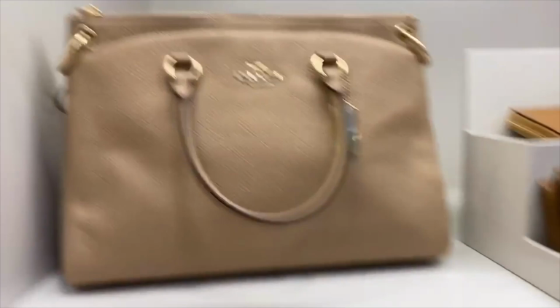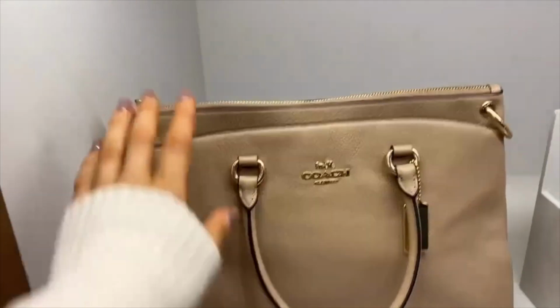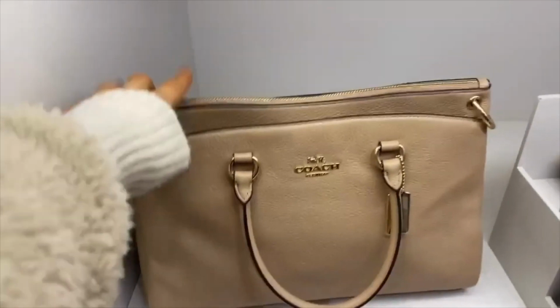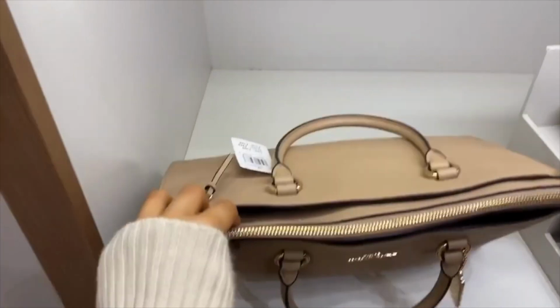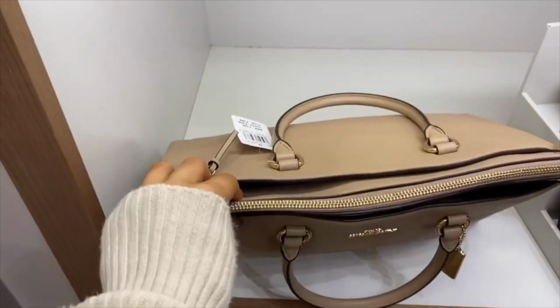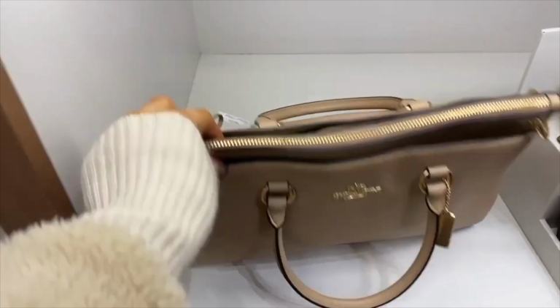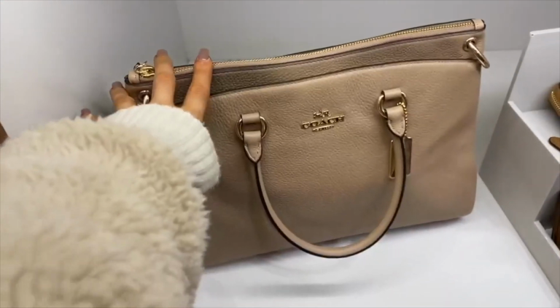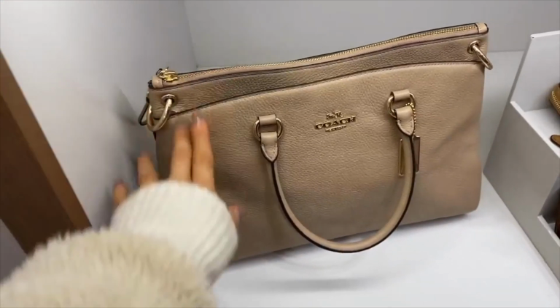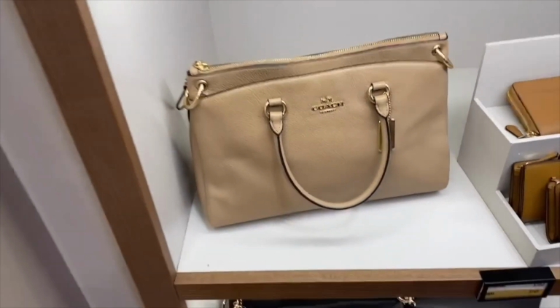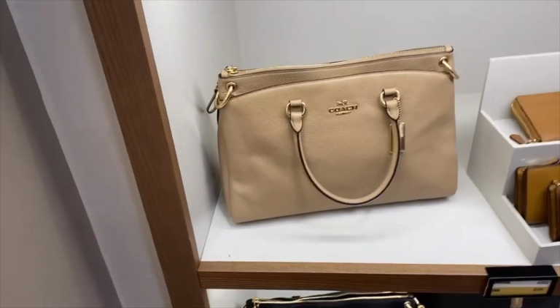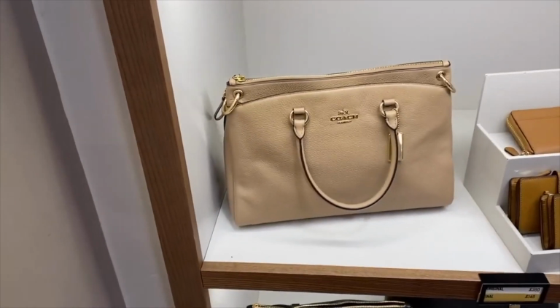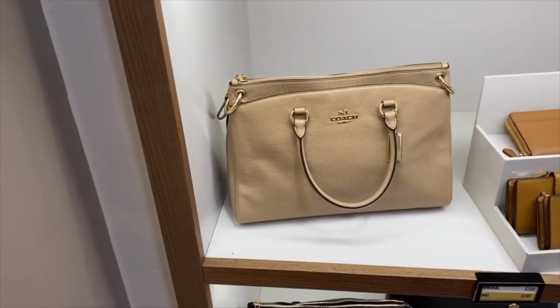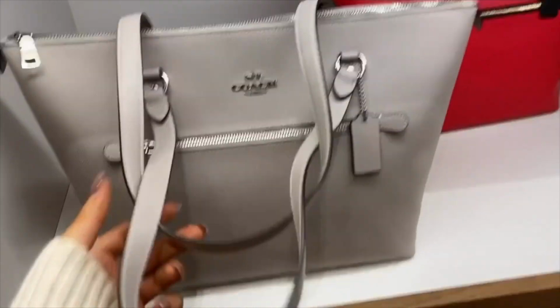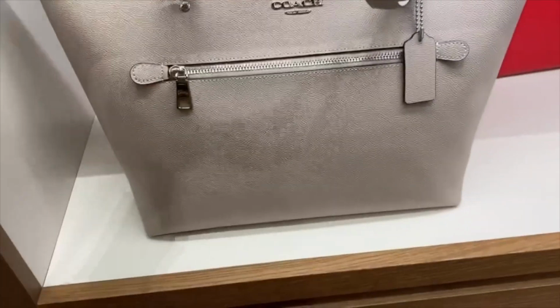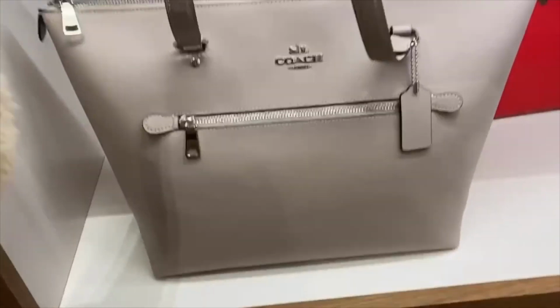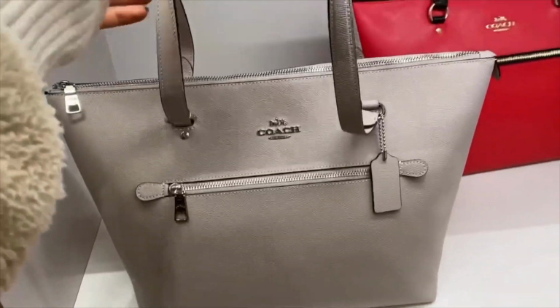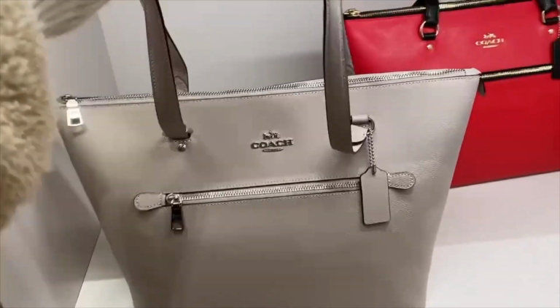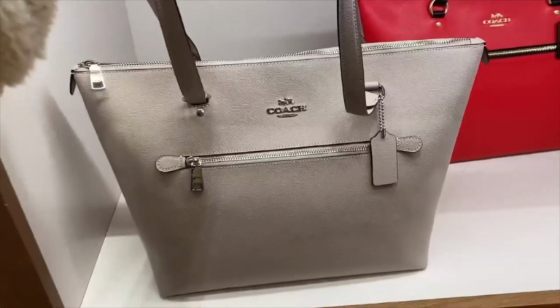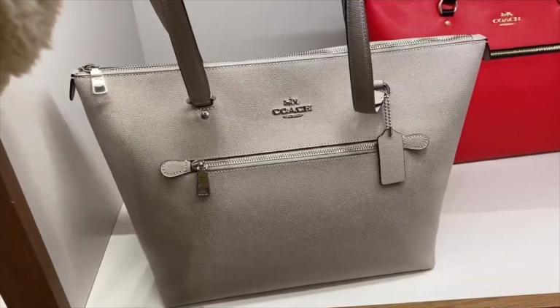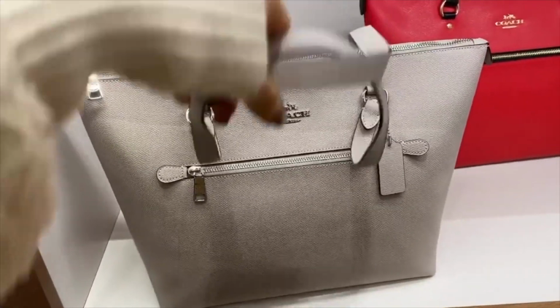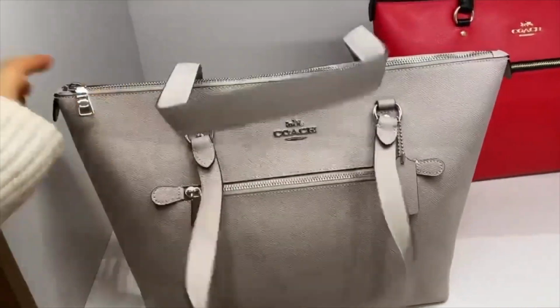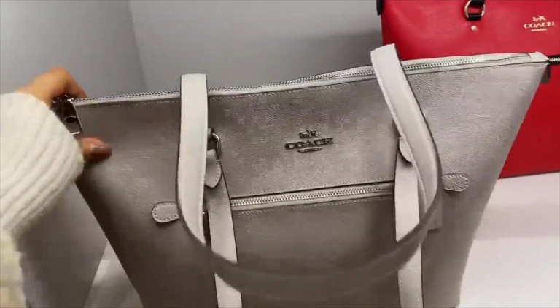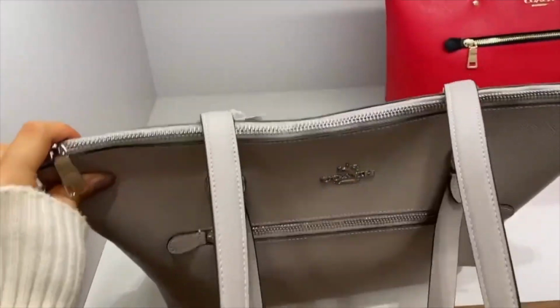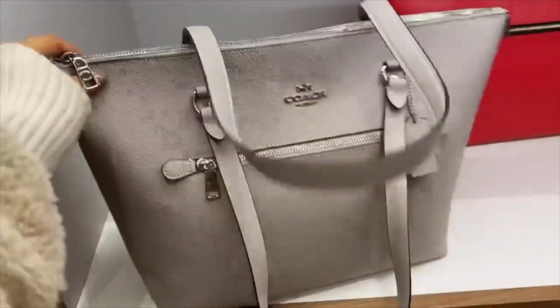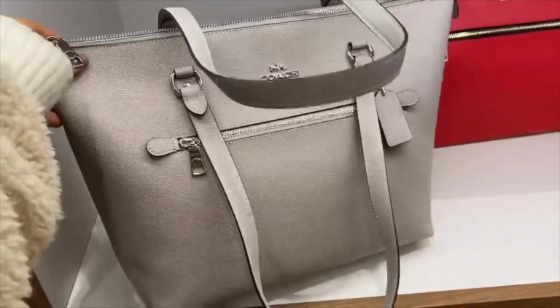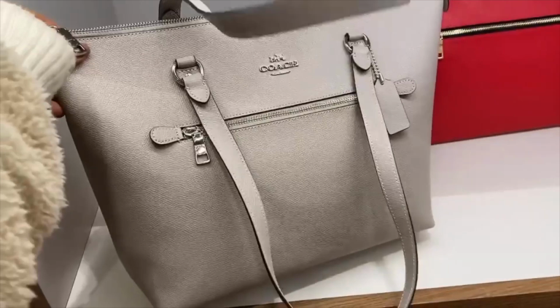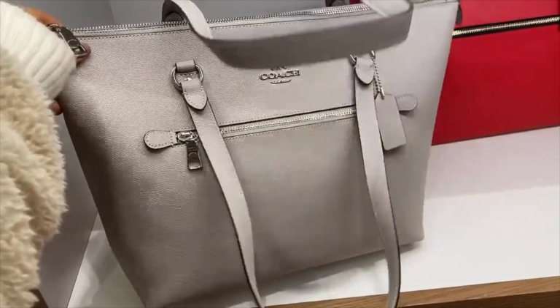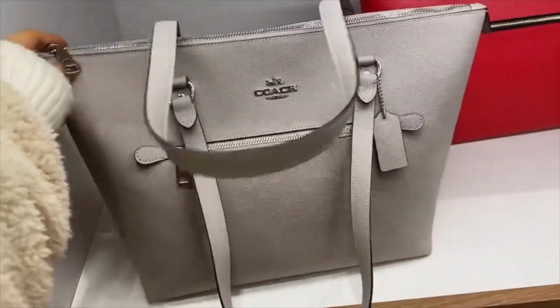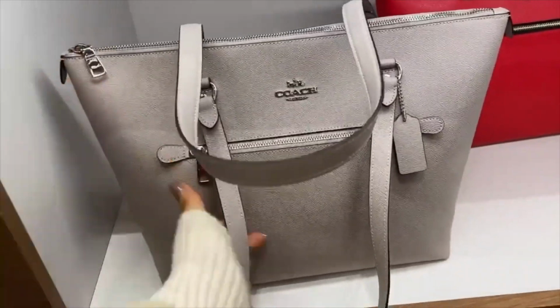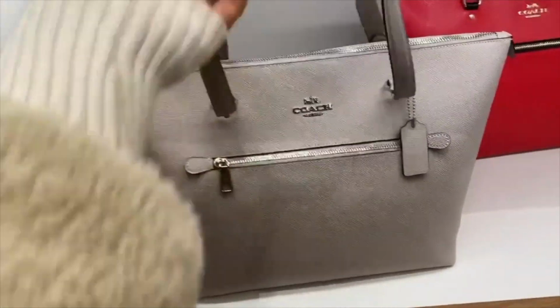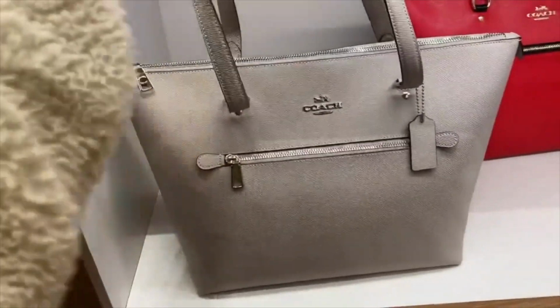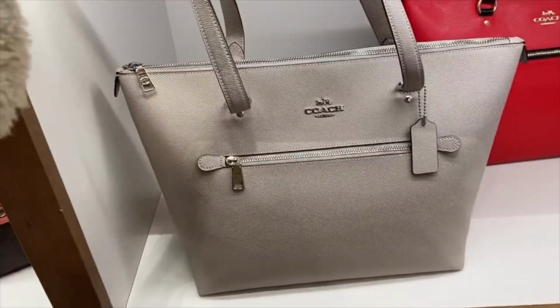So we're in Coach. This bag was originally £400 and now it's £150 — and it's huge, like a proper good handbag. Definite possibility. Just found this one and it's actually £109, so even cheaper and bigger — I think I like it more.